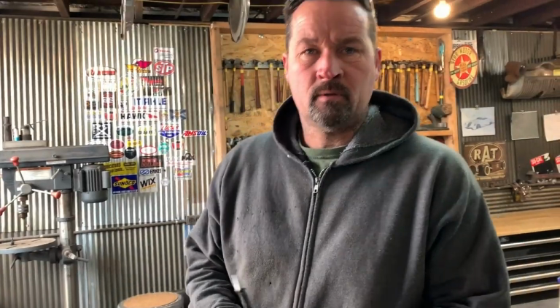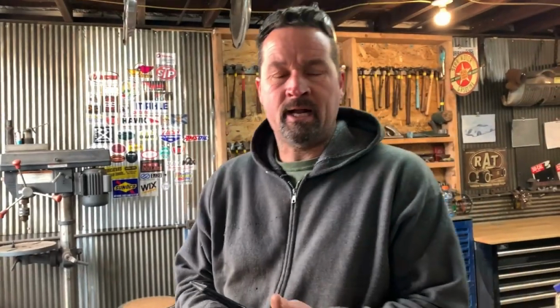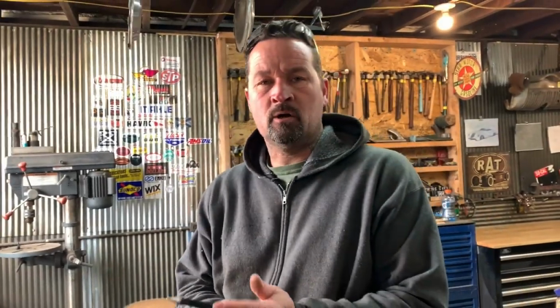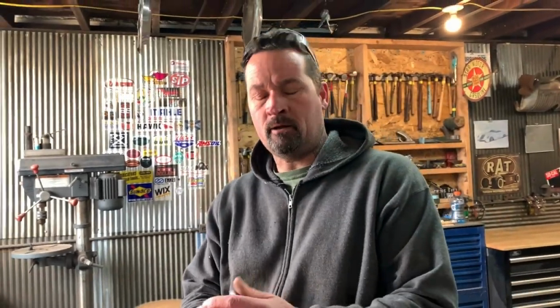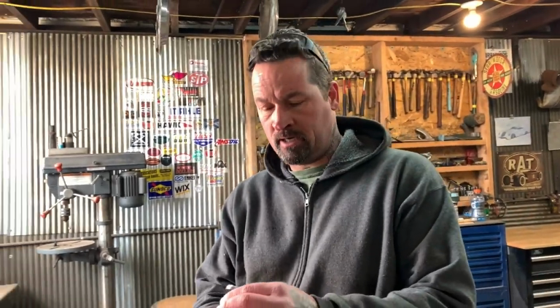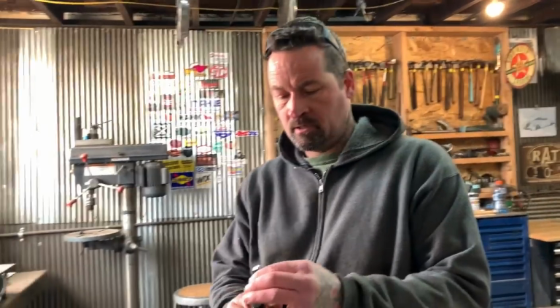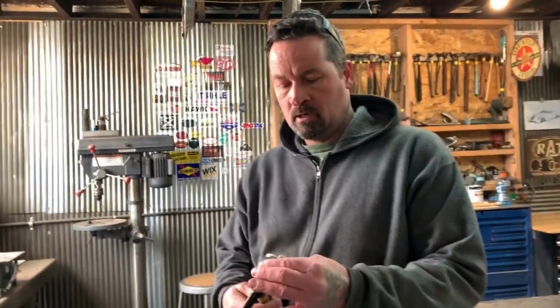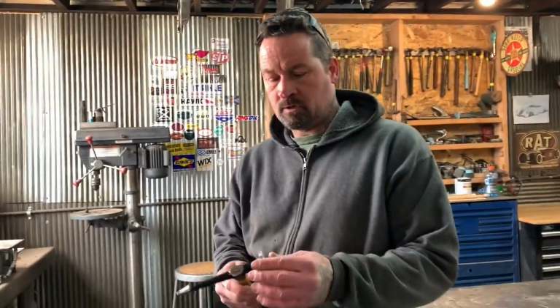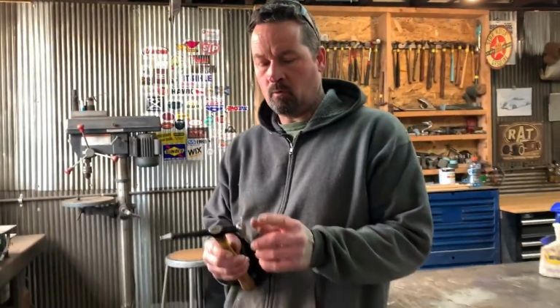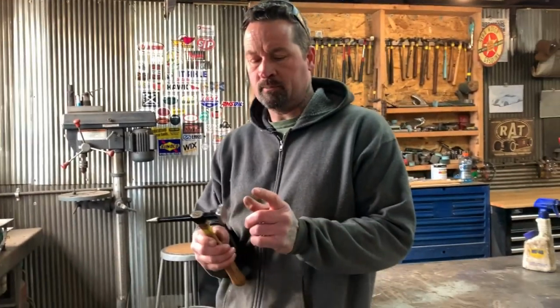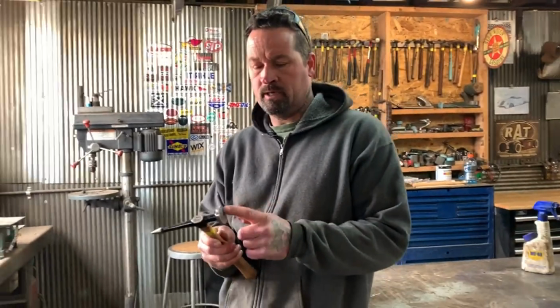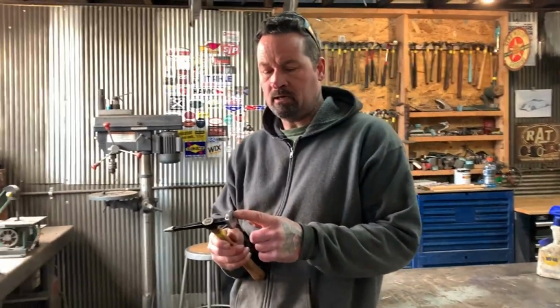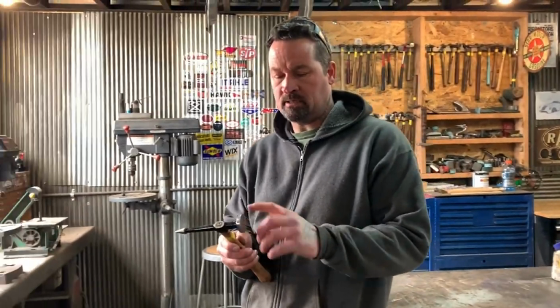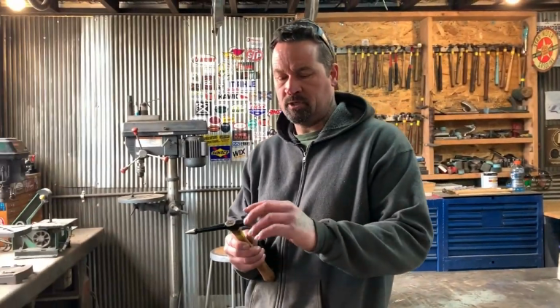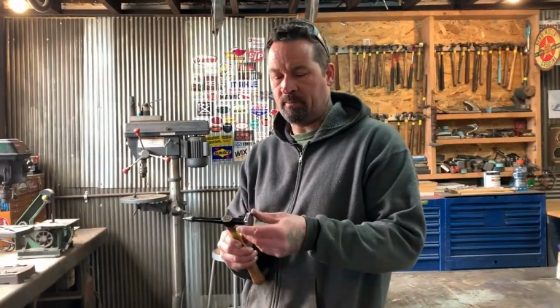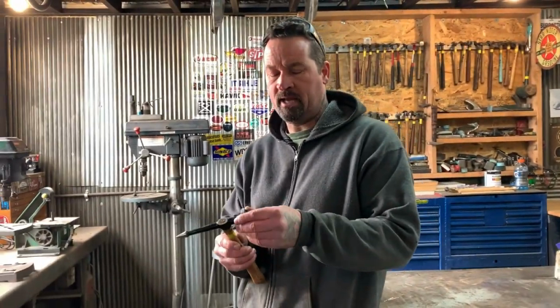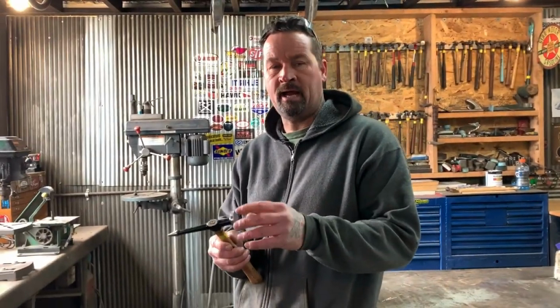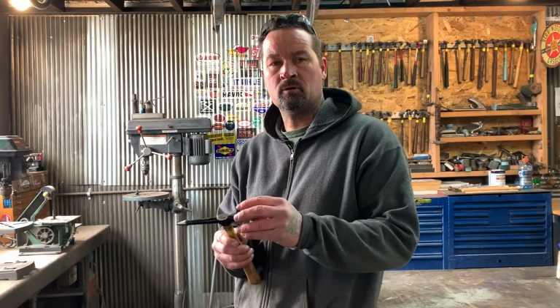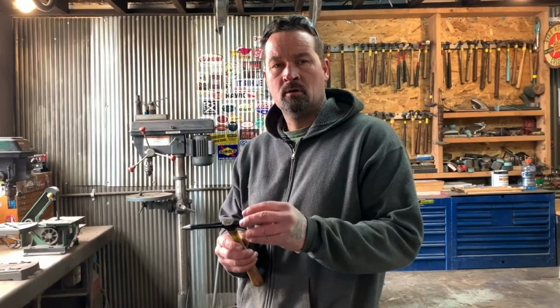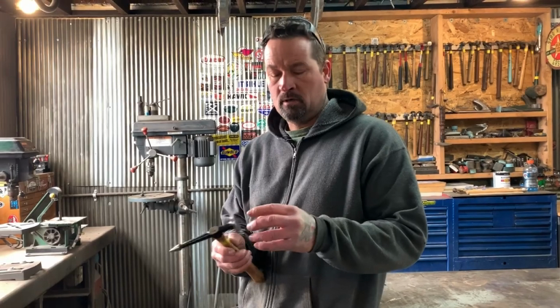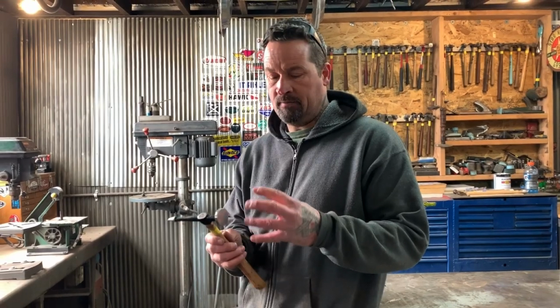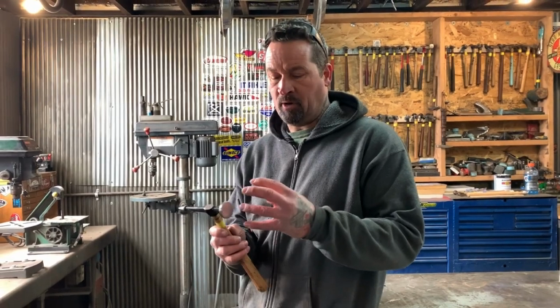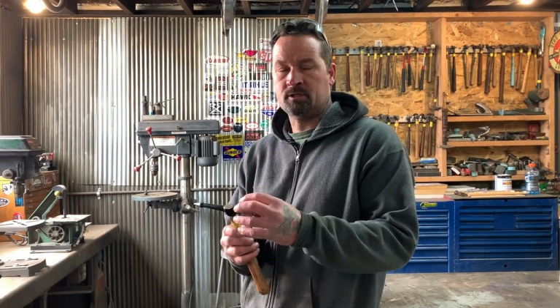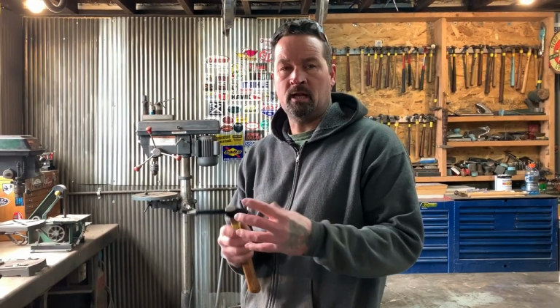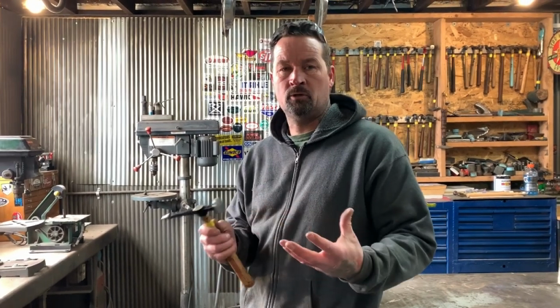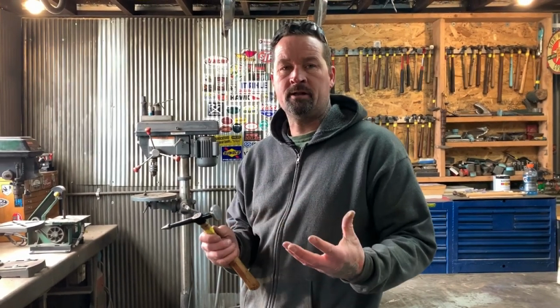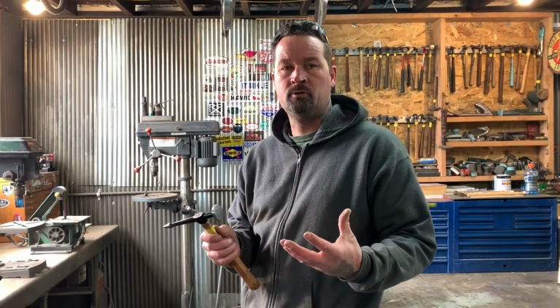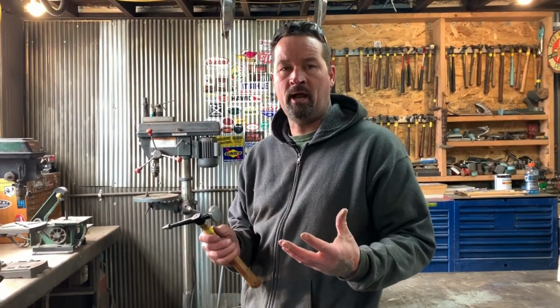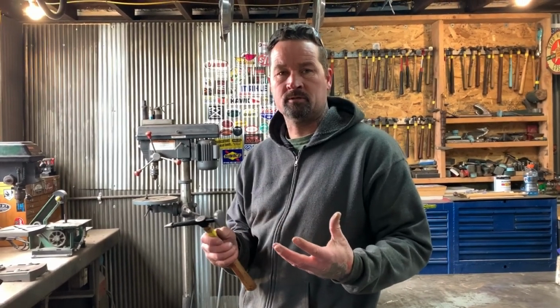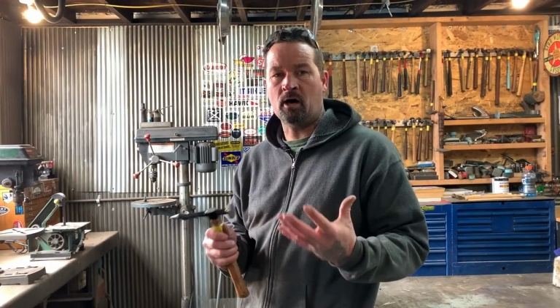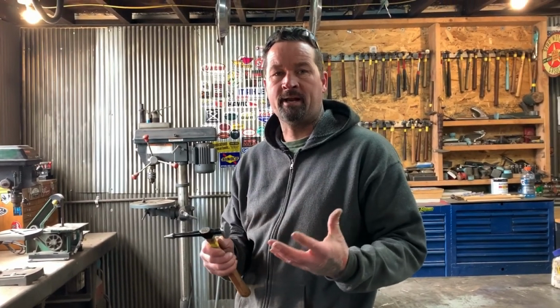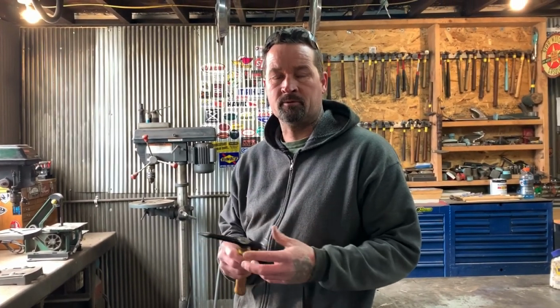Hey guys, welcome to LIH. So what I'm doing today is I'm reshaping the head of the hammer and then polishing it. I'm showing you how to tune up your hammers — your auto body hammers.